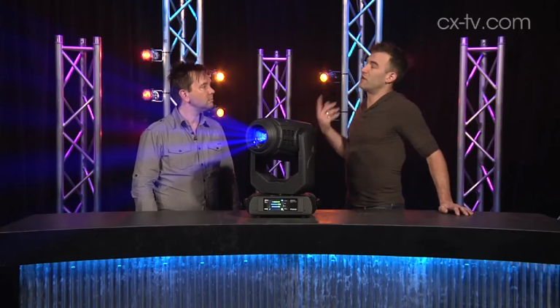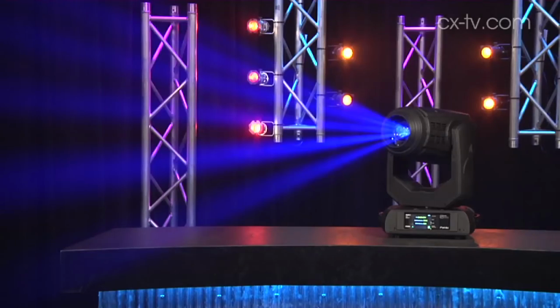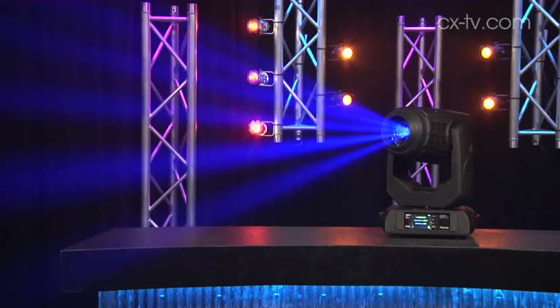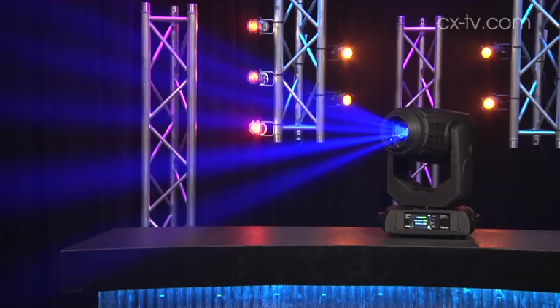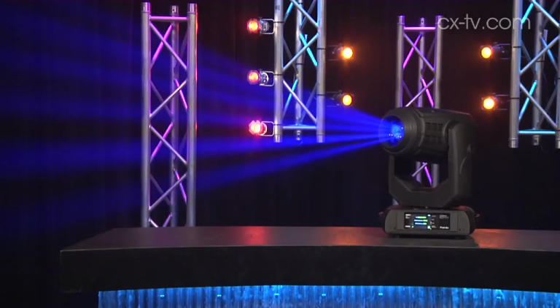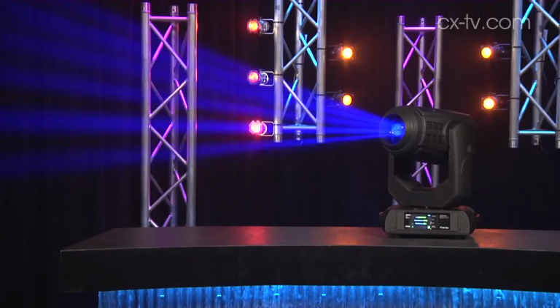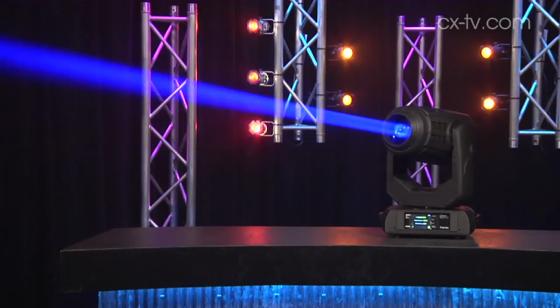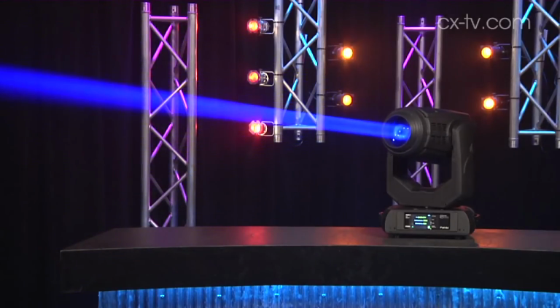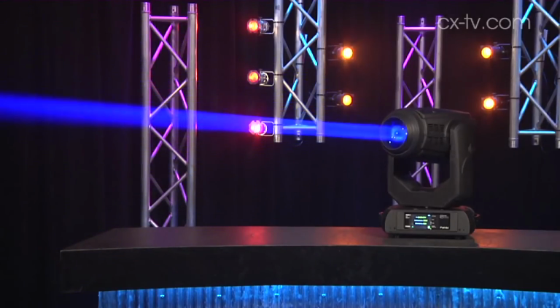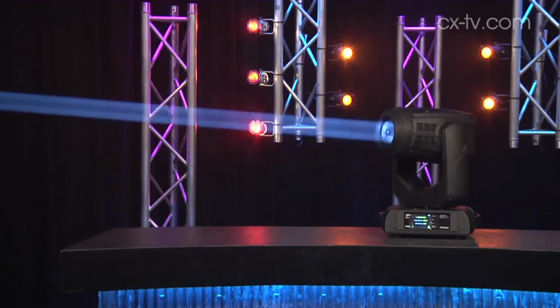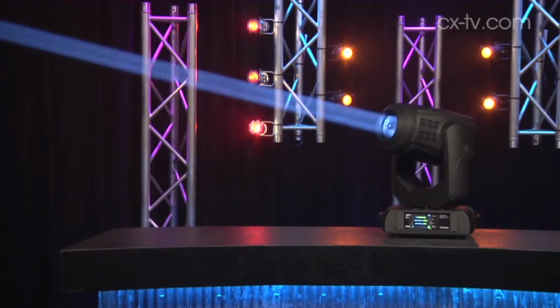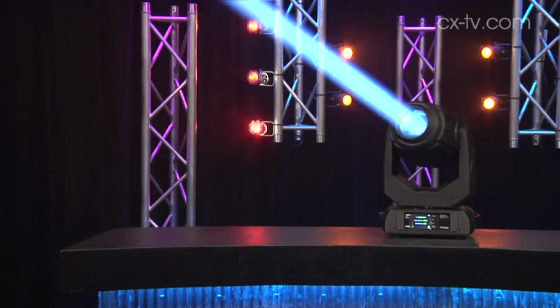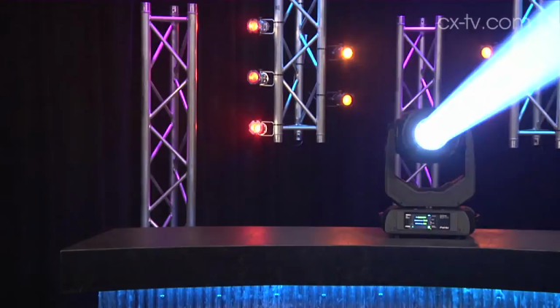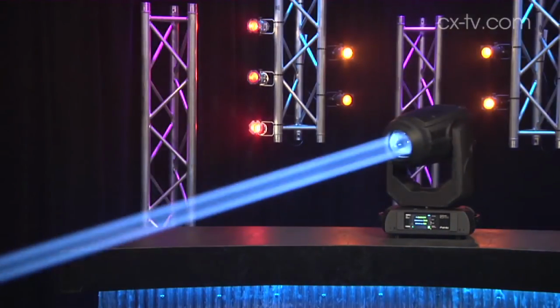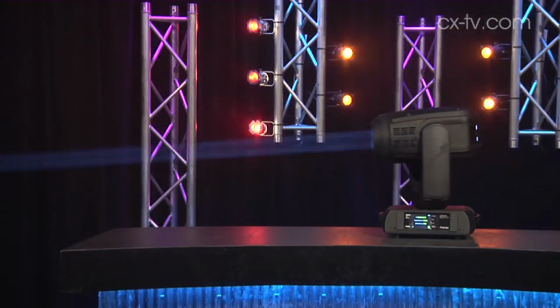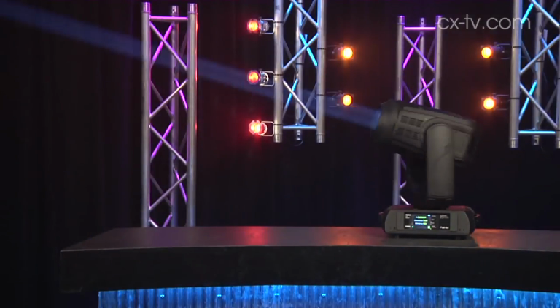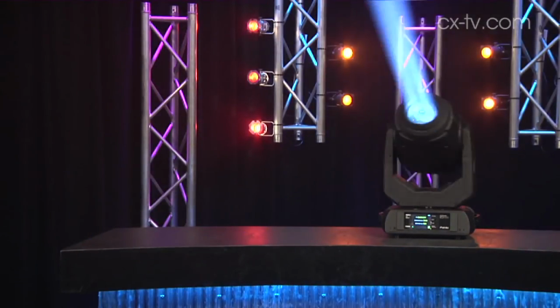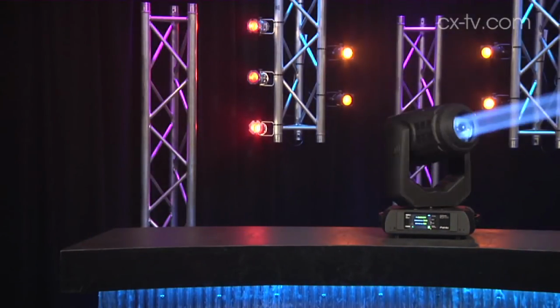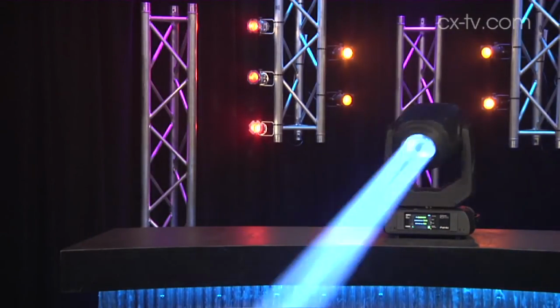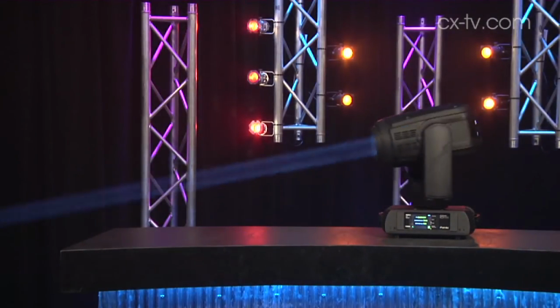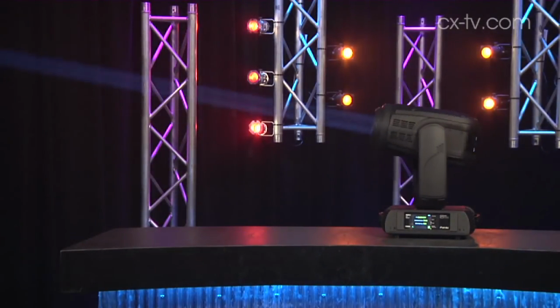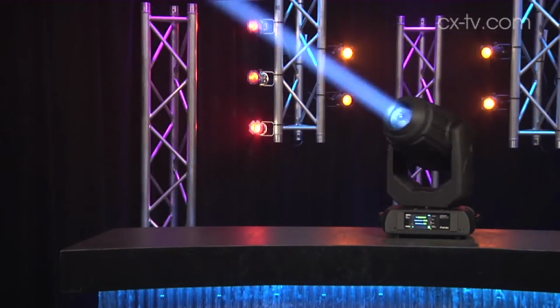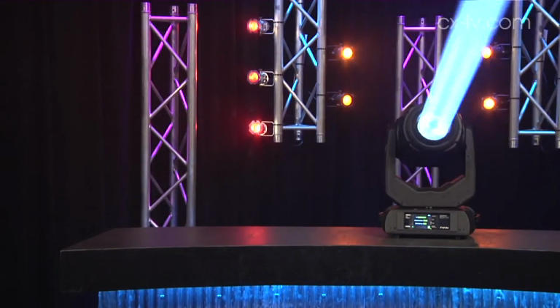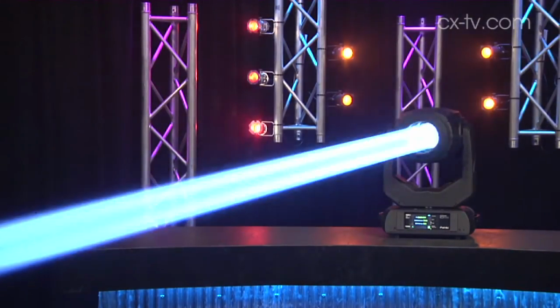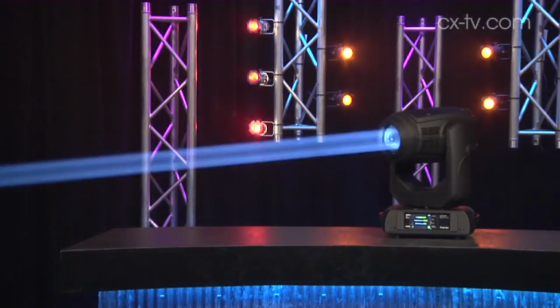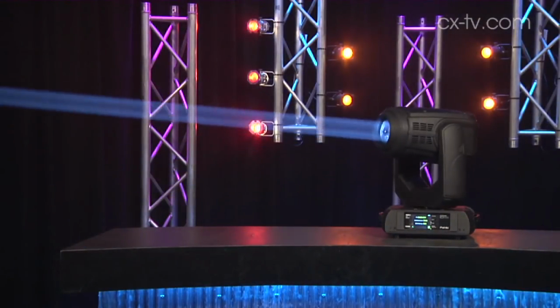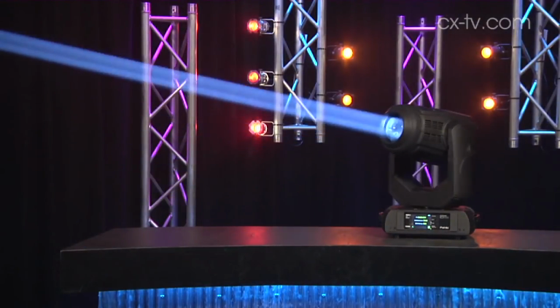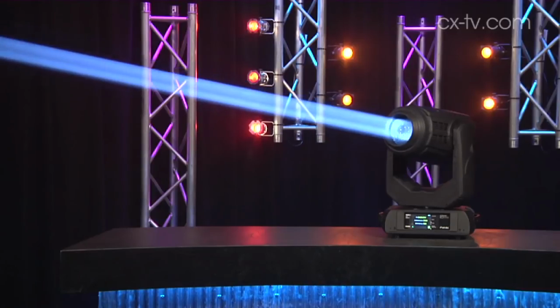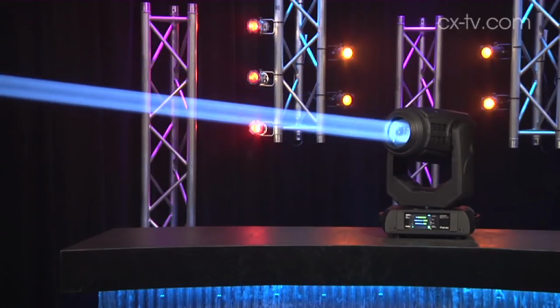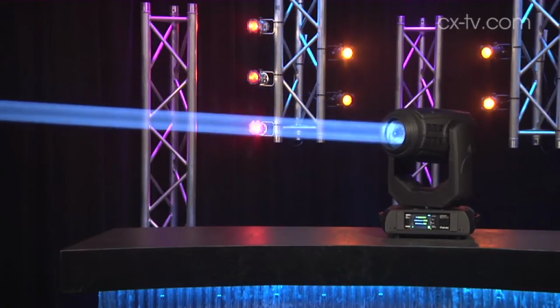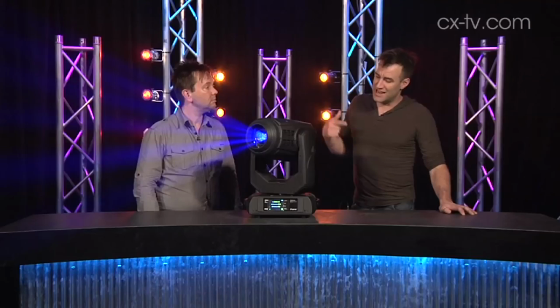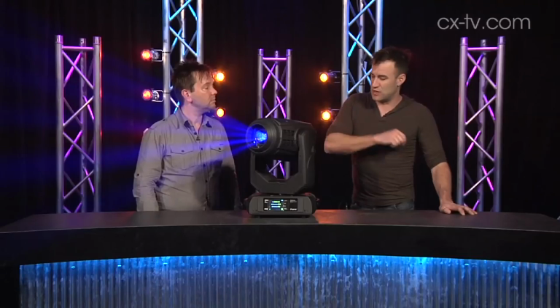There's a 14-position color wheel, so you get 13 colors plus white. And you've got two gobo wheels — a fixed gobo wheel and rotating indexable gobos as well.